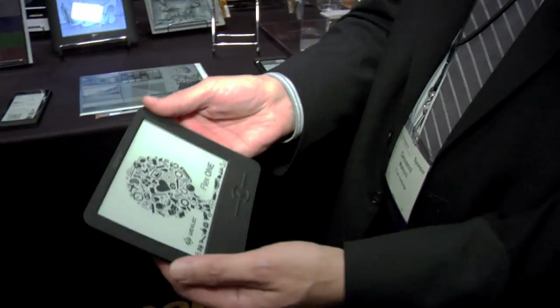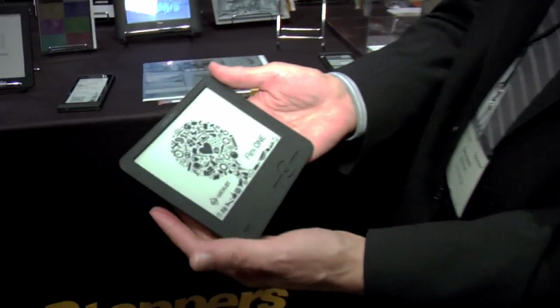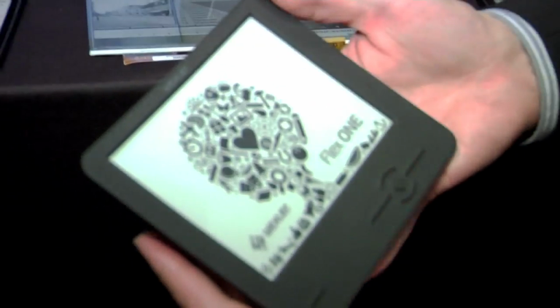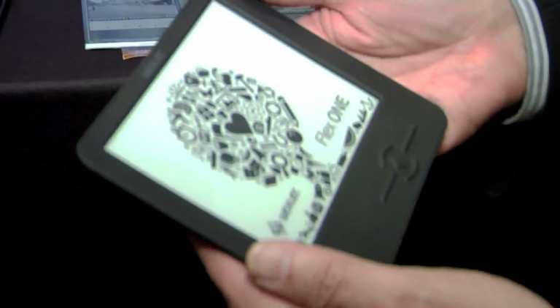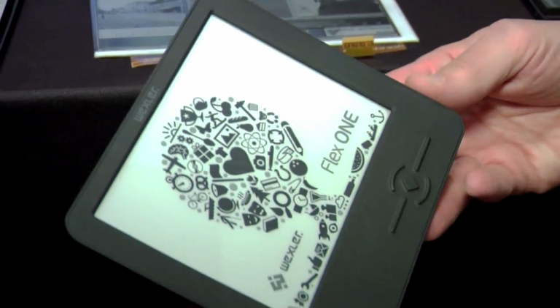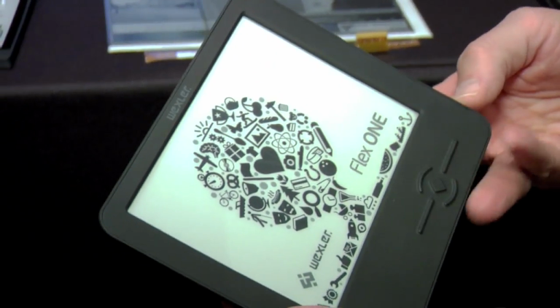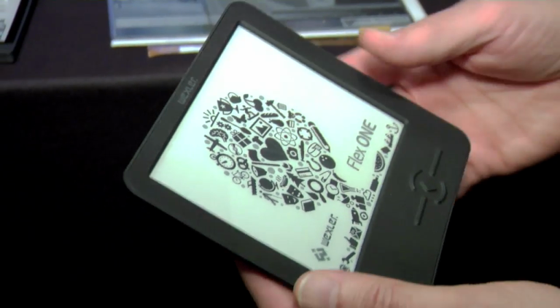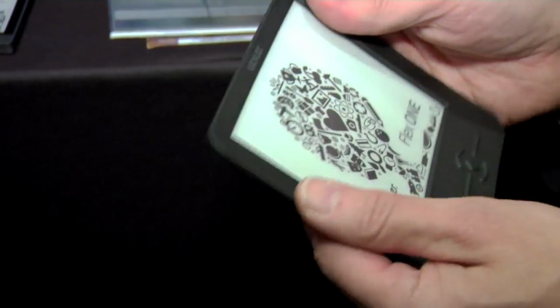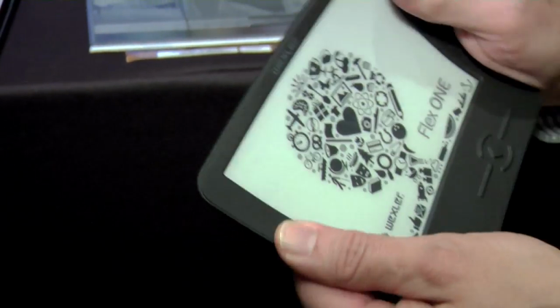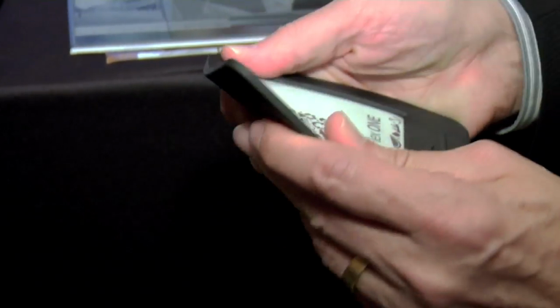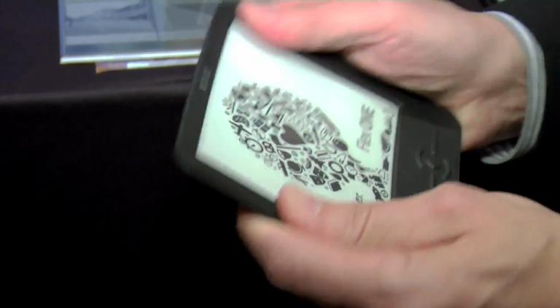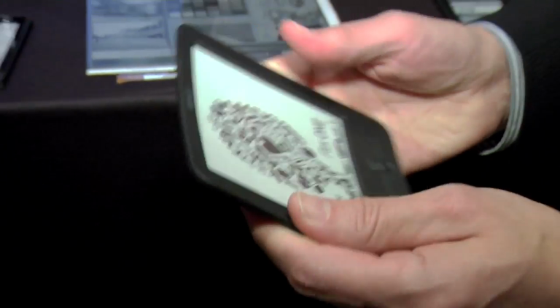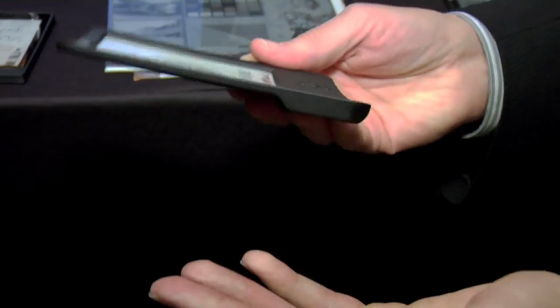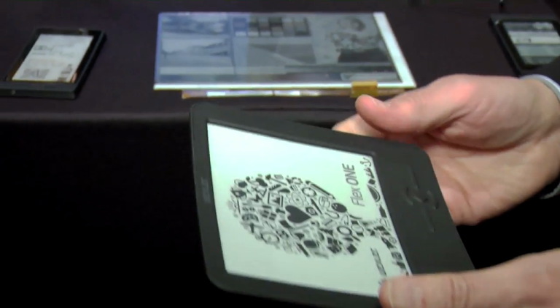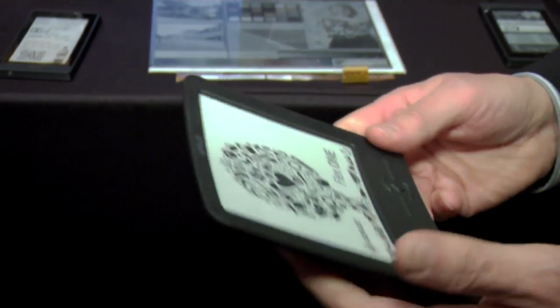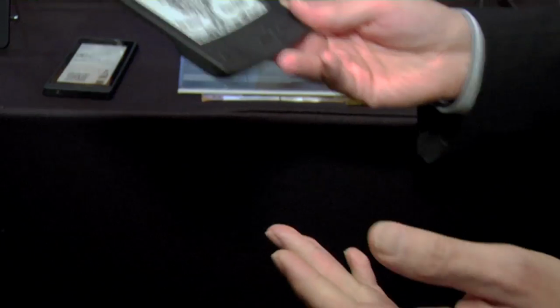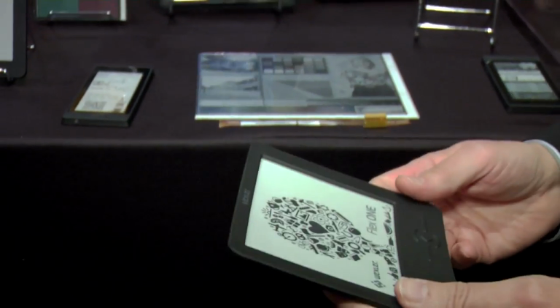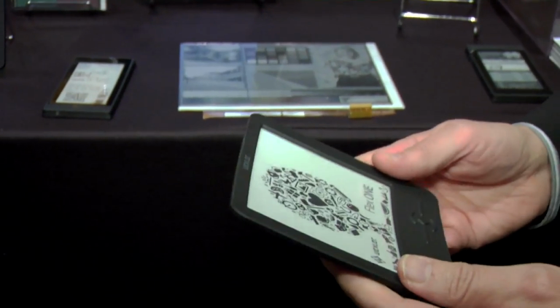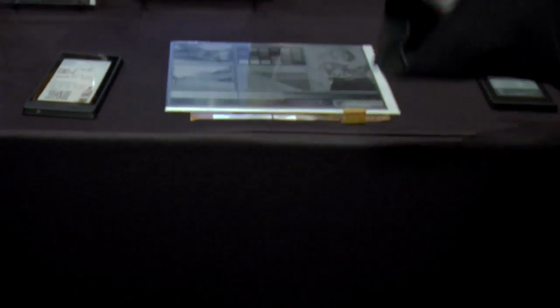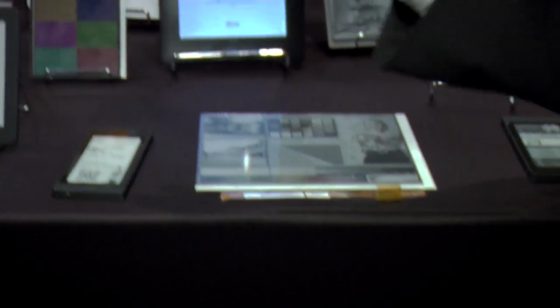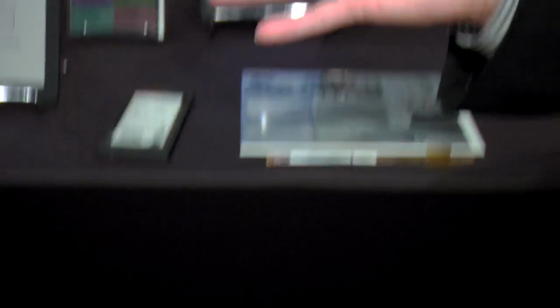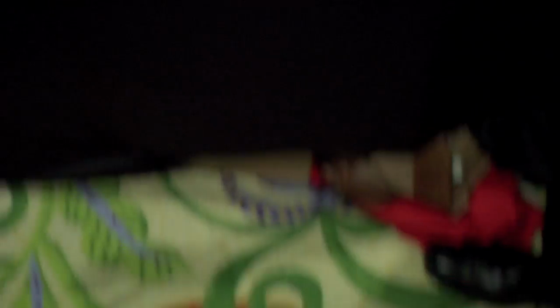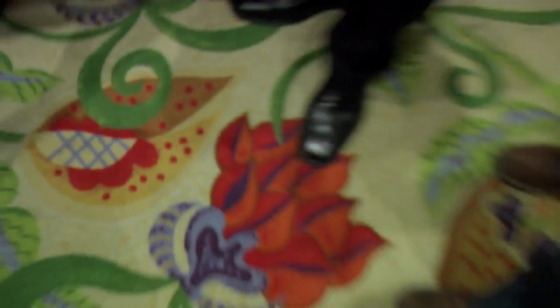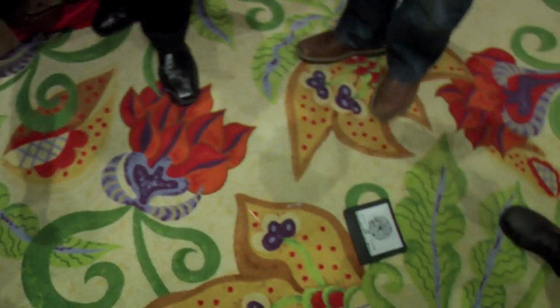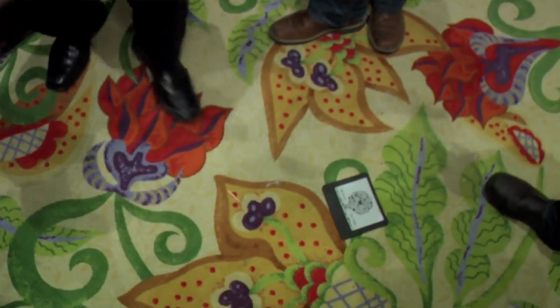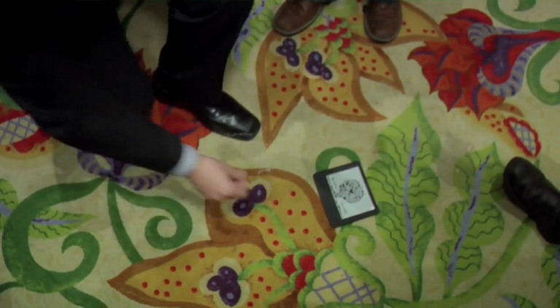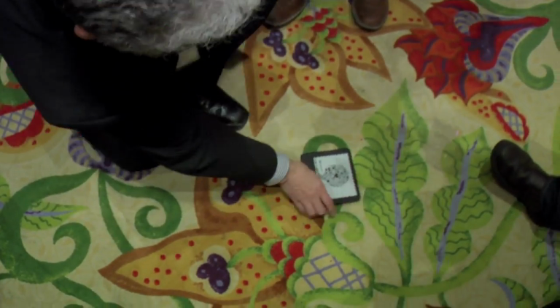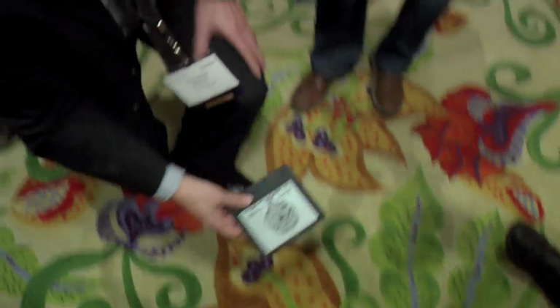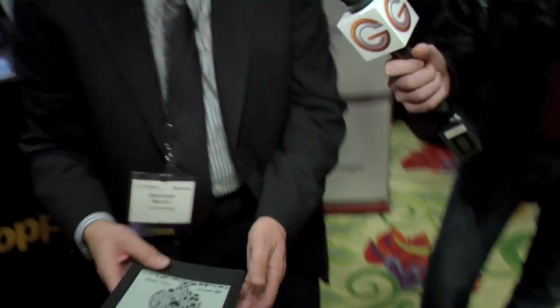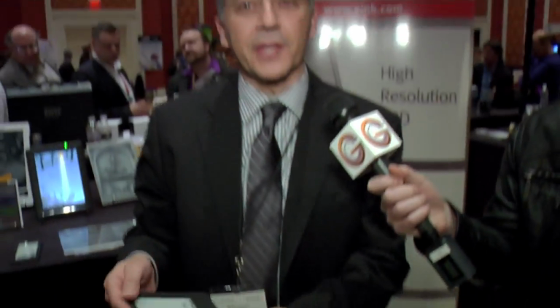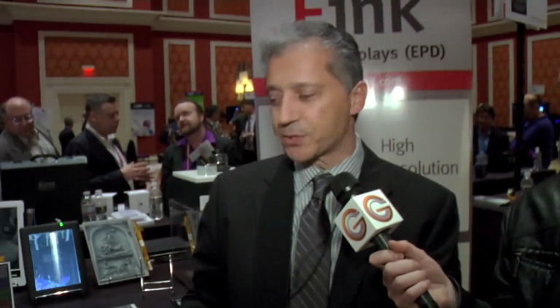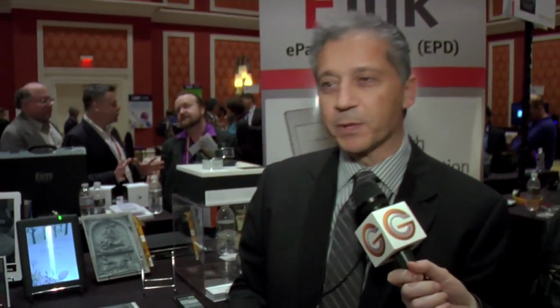Here's a display with a Wexler device that has a display that's totally flexible. What's great about this compared to standard displays is that I can drop it on the floor and nothing happens to the display.